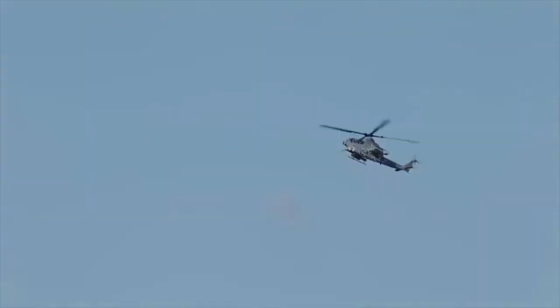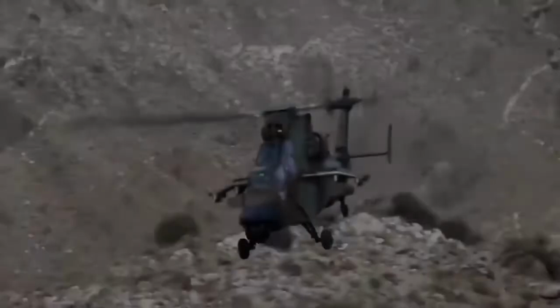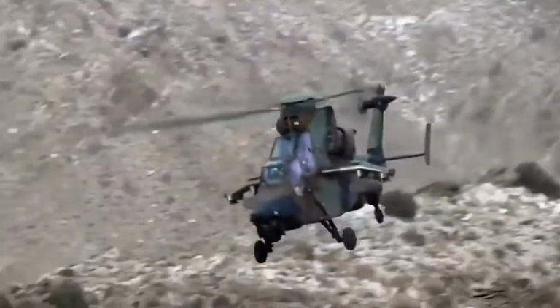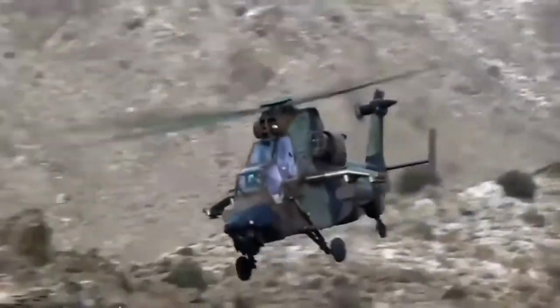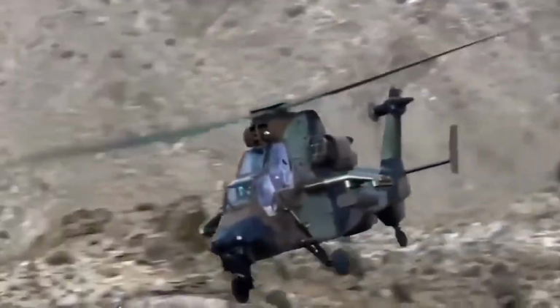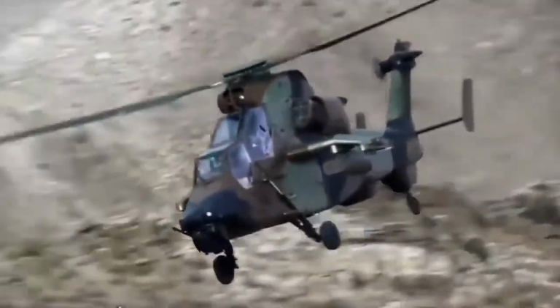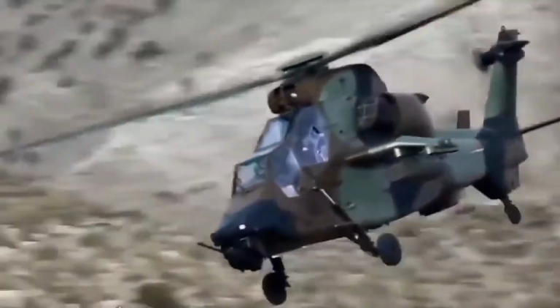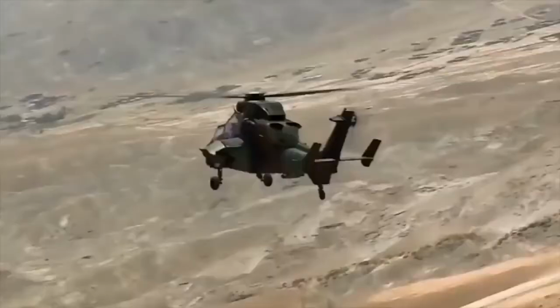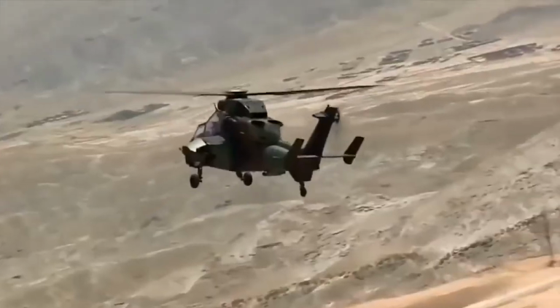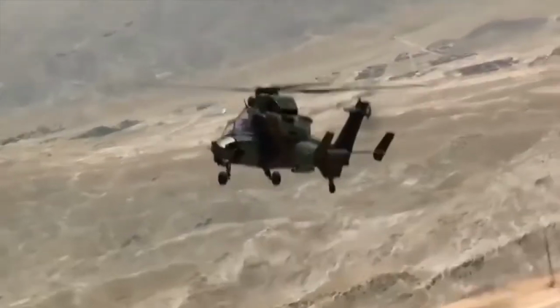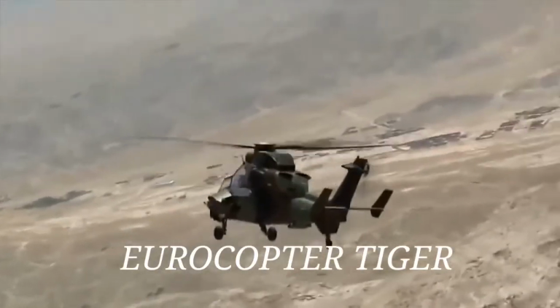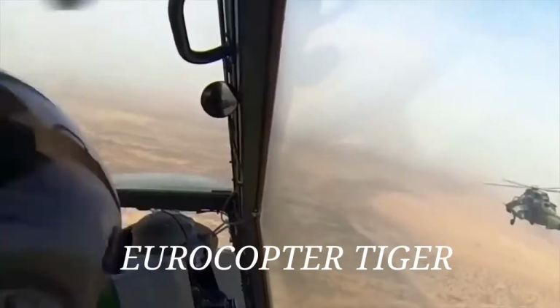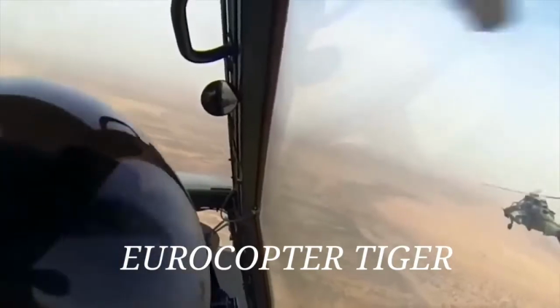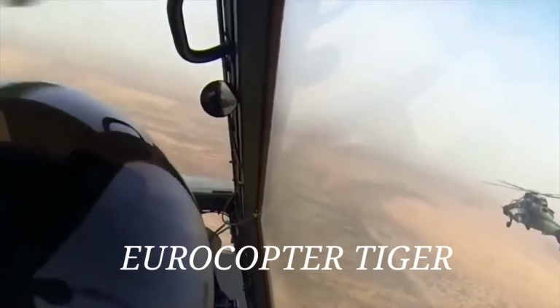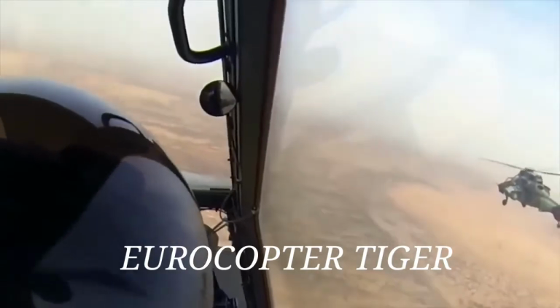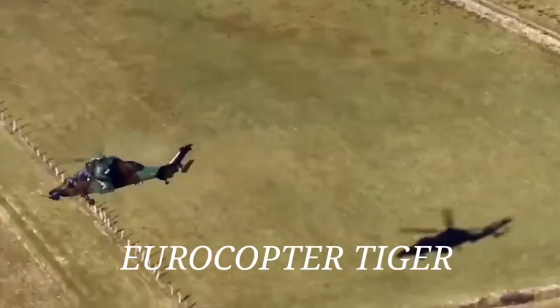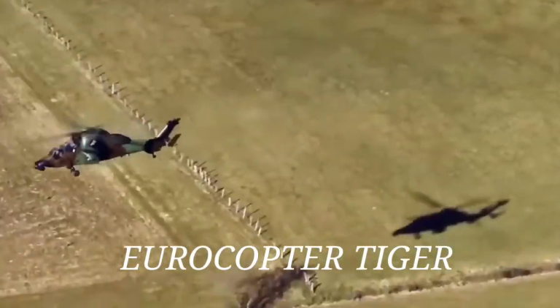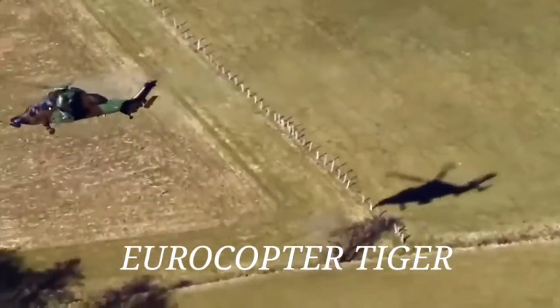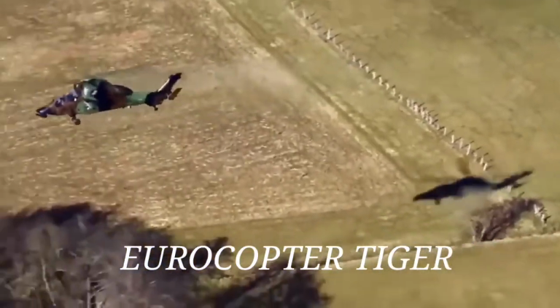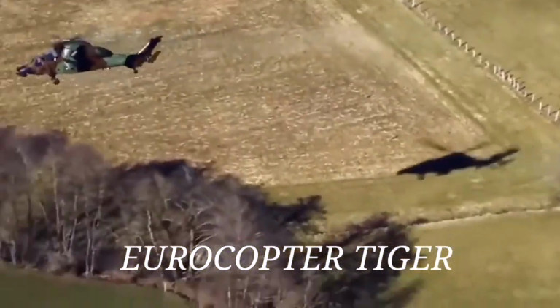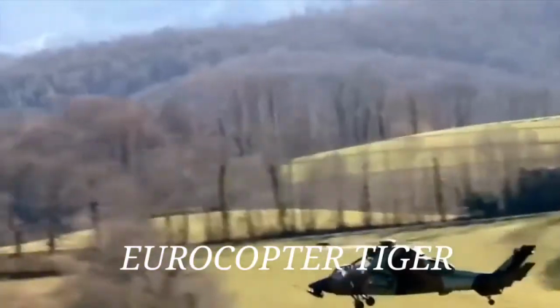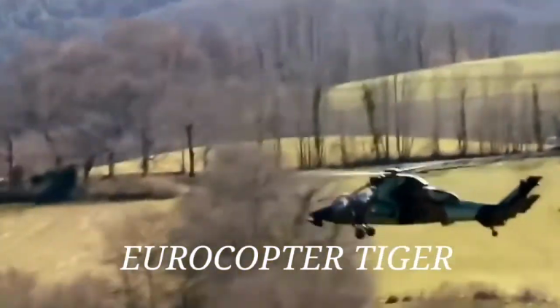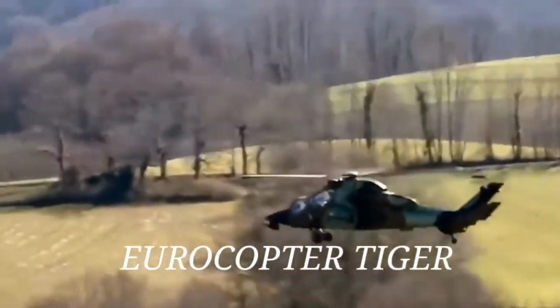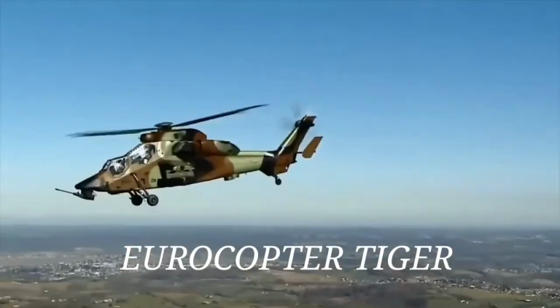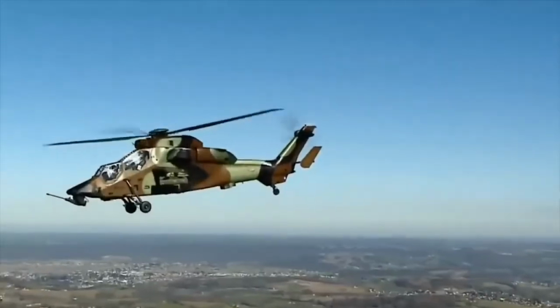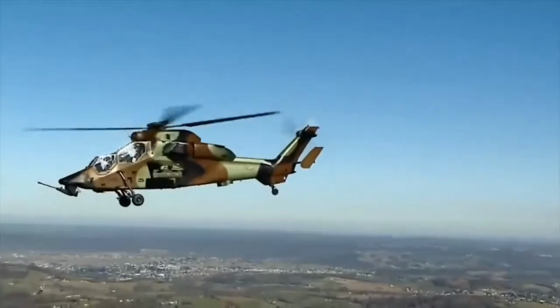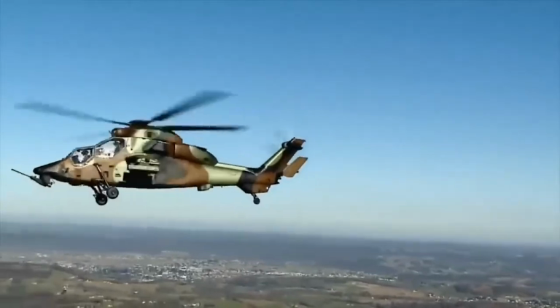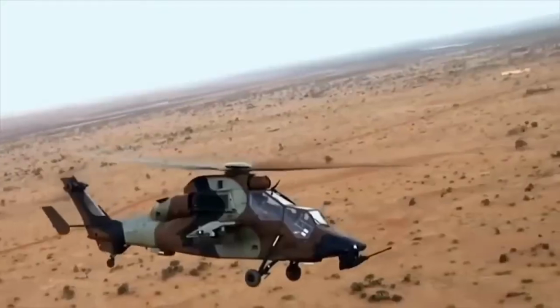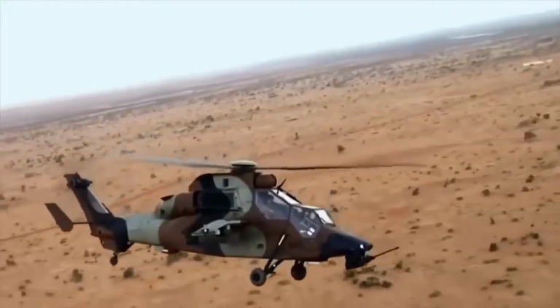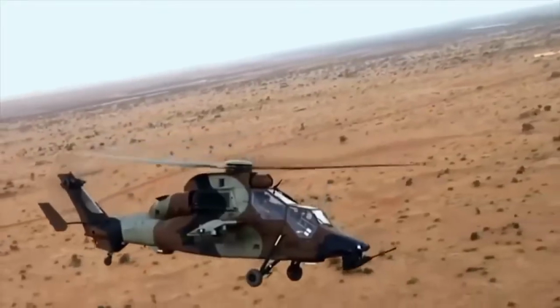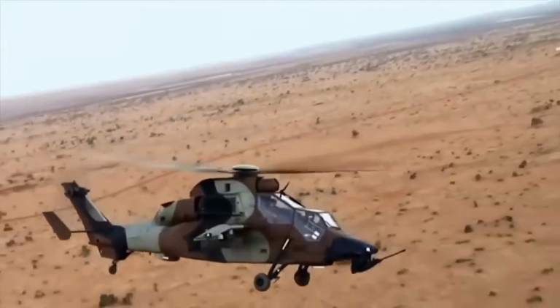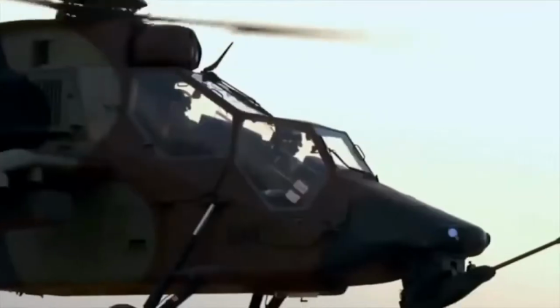The EC-665 Tiger helicopter was developed for France and Germany in three configurations: UHT multi-role fire support for the German Army, HAD multi-role combat, and HAP combat support for the French Army.